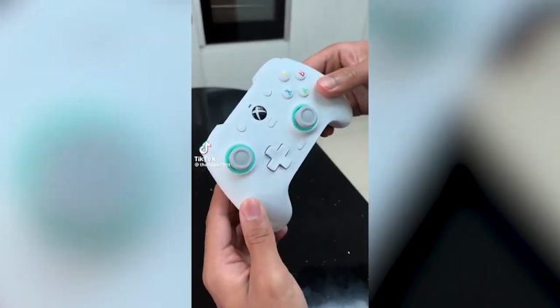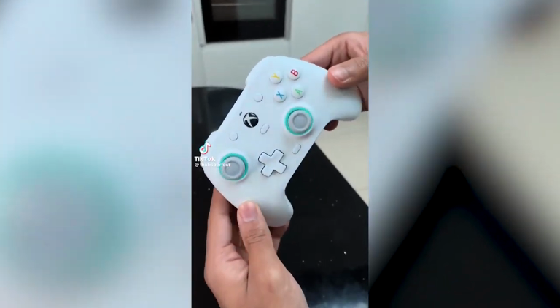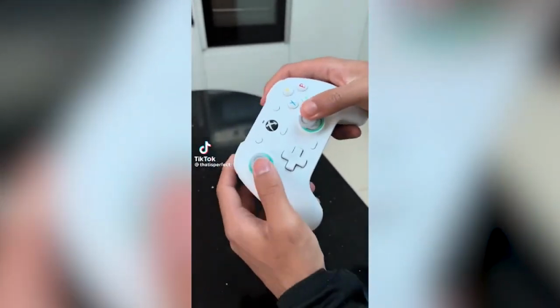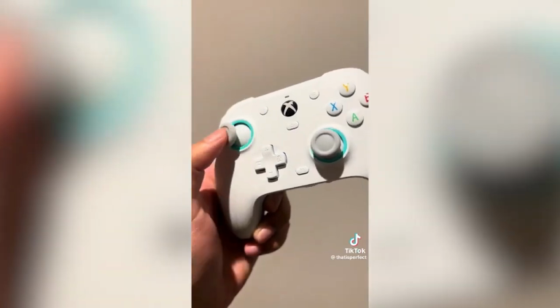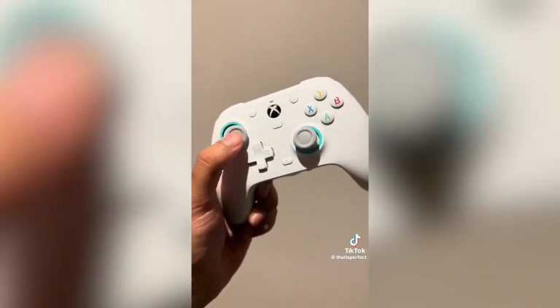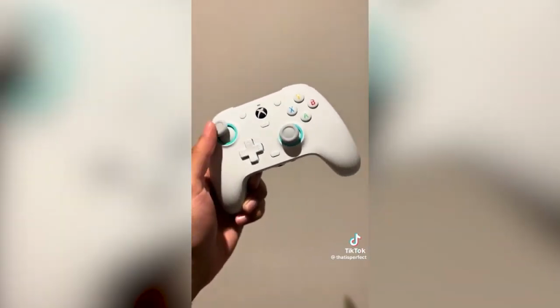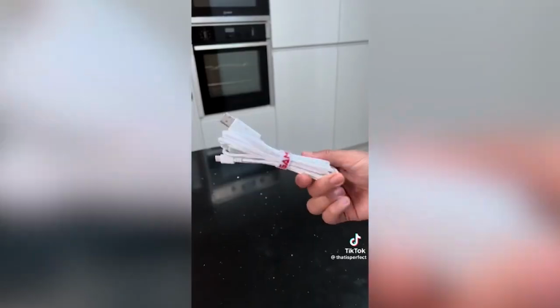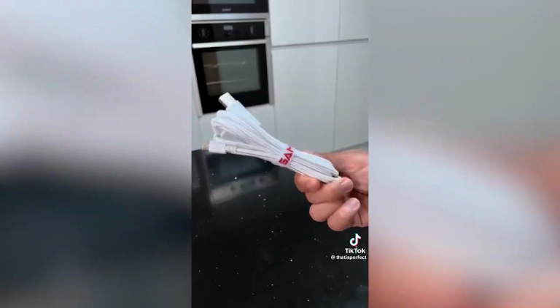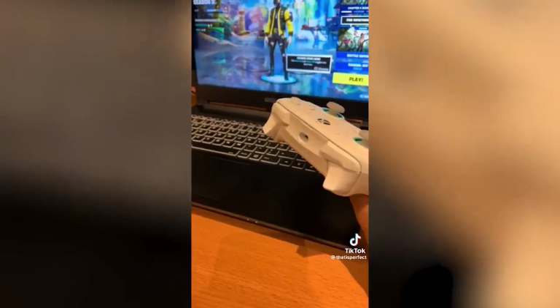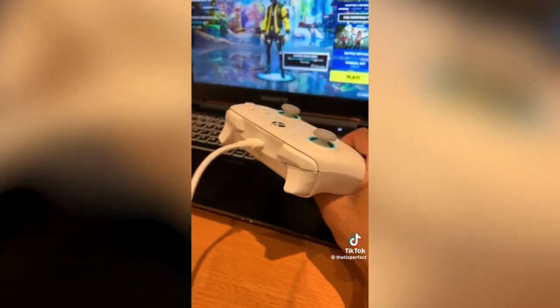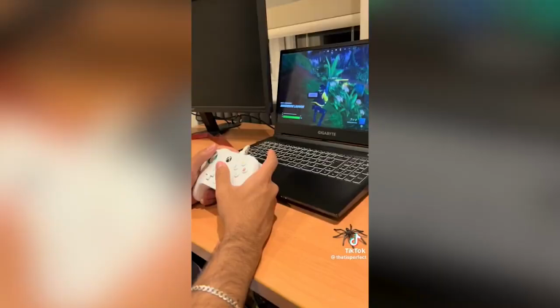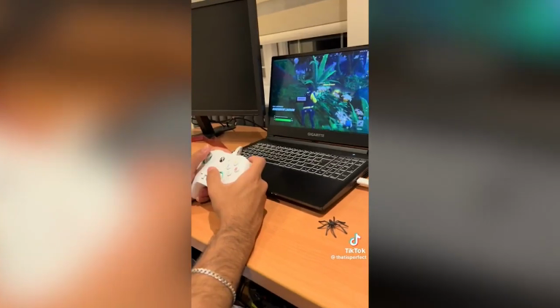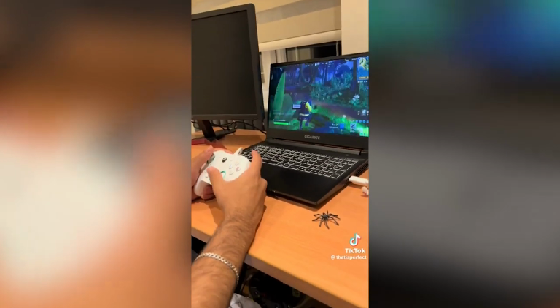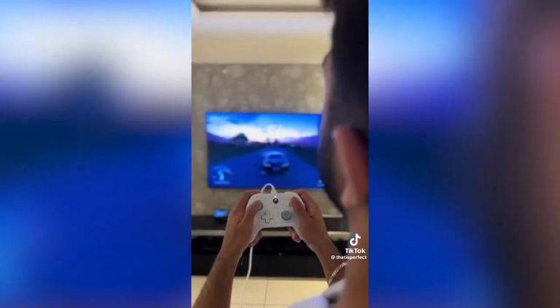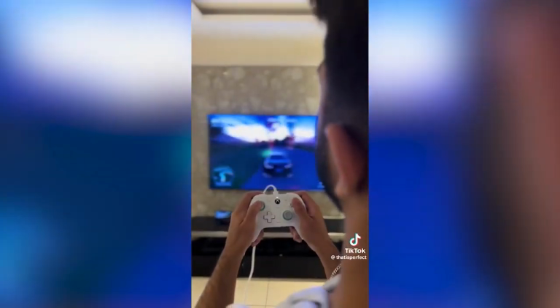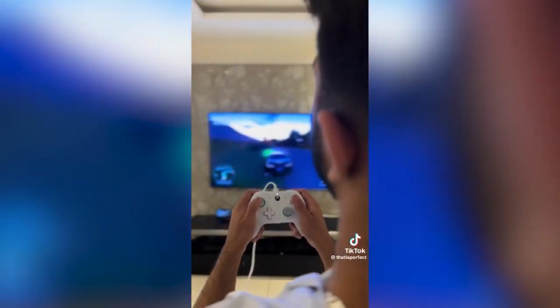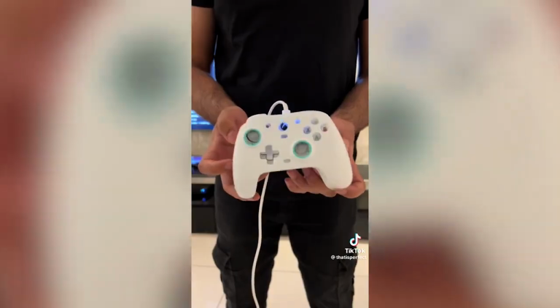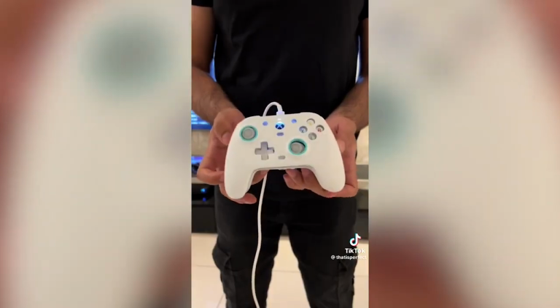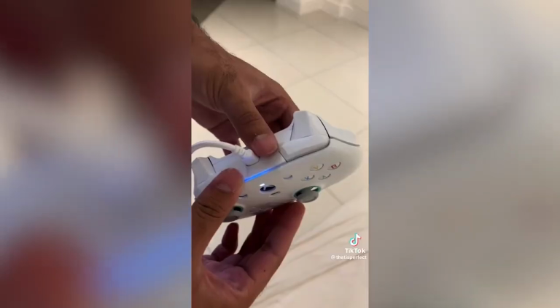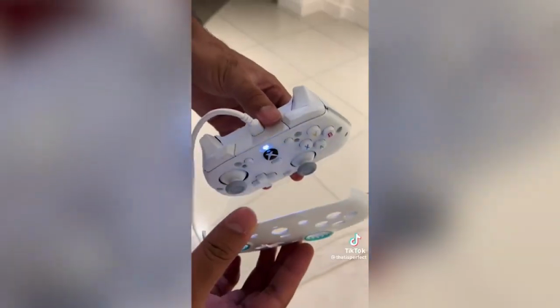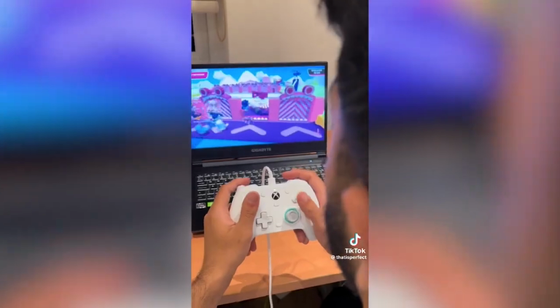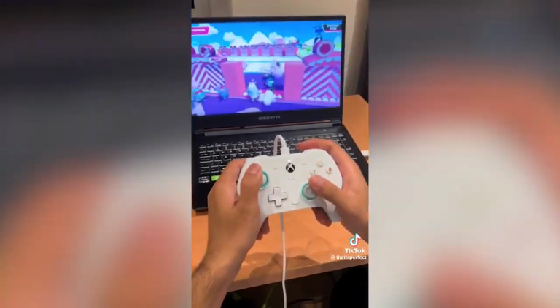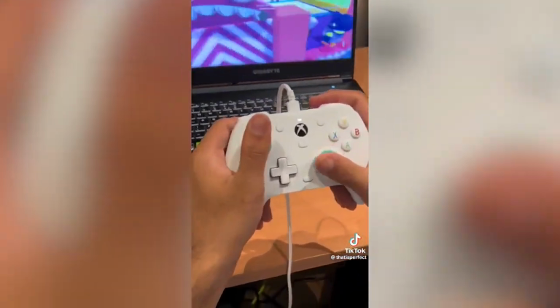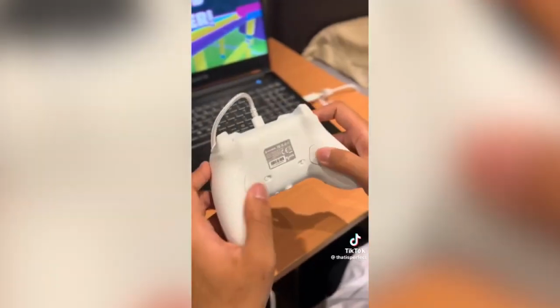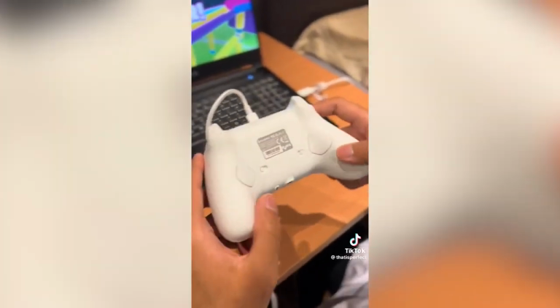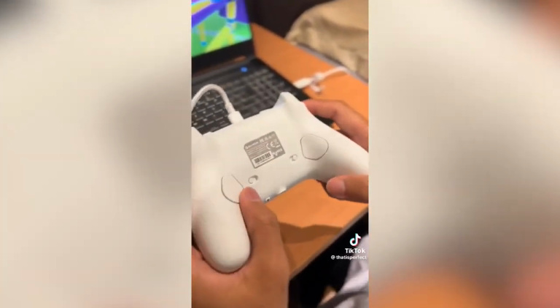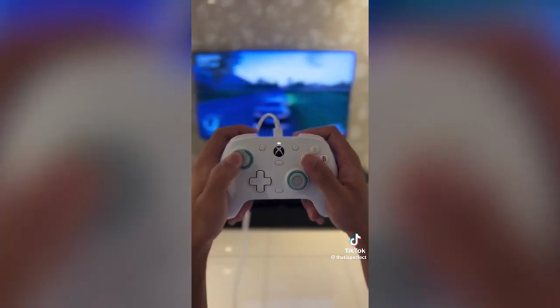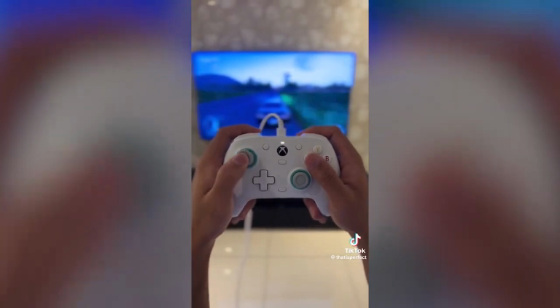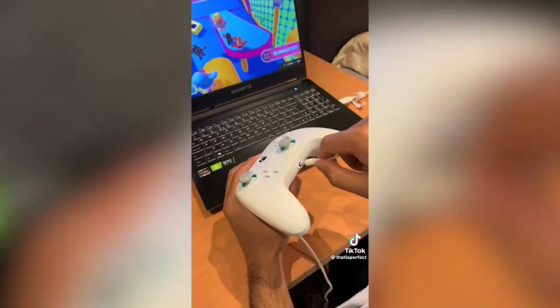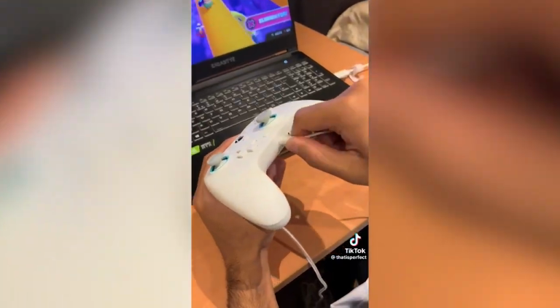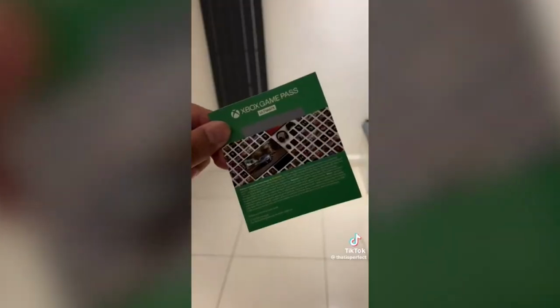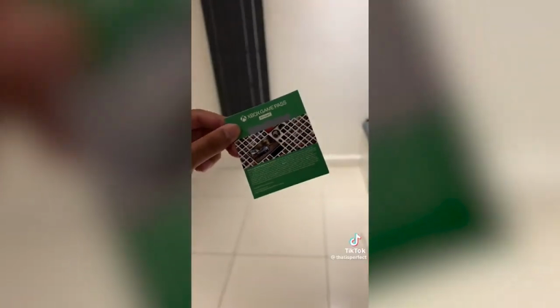Random Amazon finds: this device is the GameSir G7 SE, the world's first licensed Xbox controller with Hall Effect sticks. It has a 3-meter USB-C cable, magnetic swappable faceplate, two quick latch back buttons, and is fully software customizable. It even has an audio jack and comes with a 30-day Game Pass.